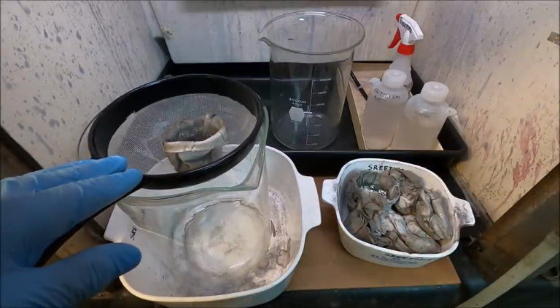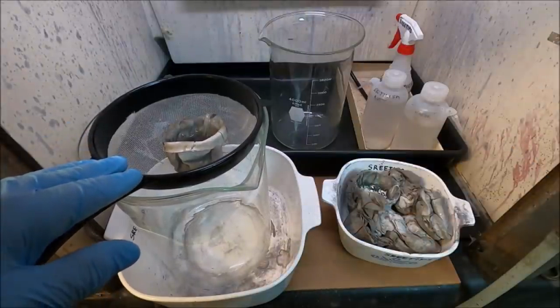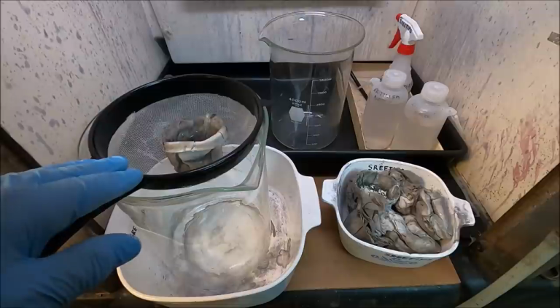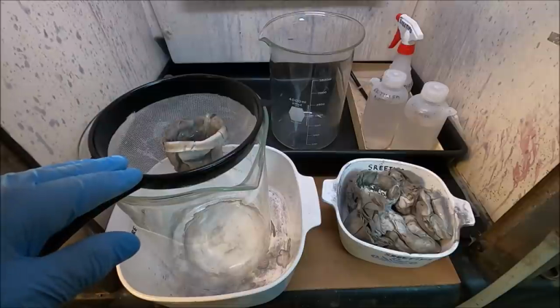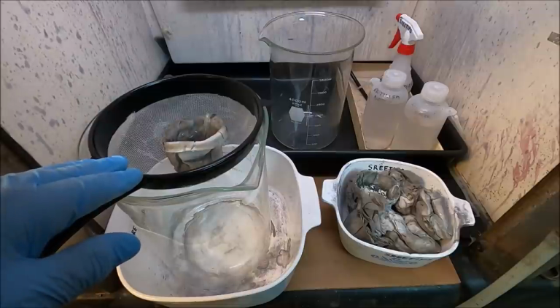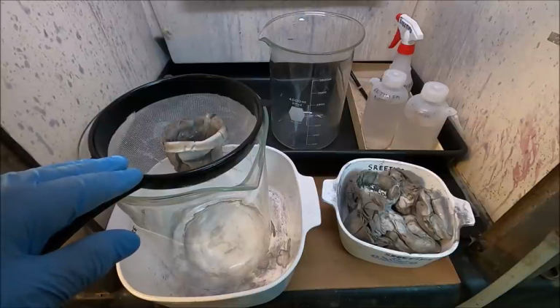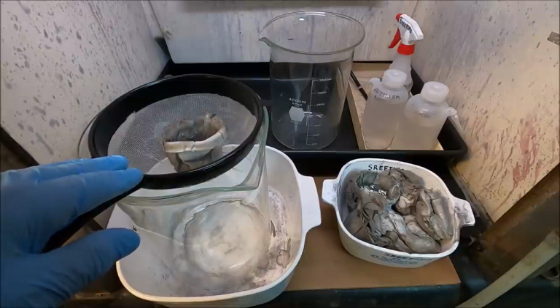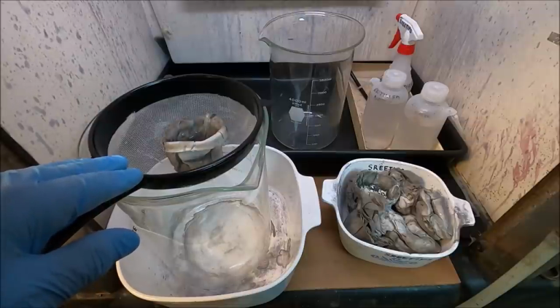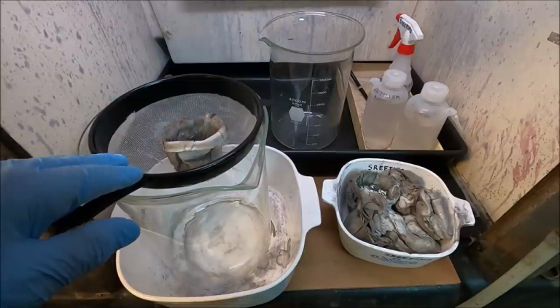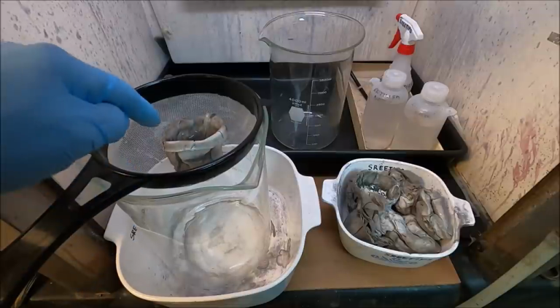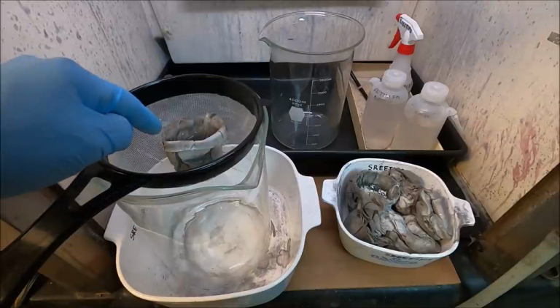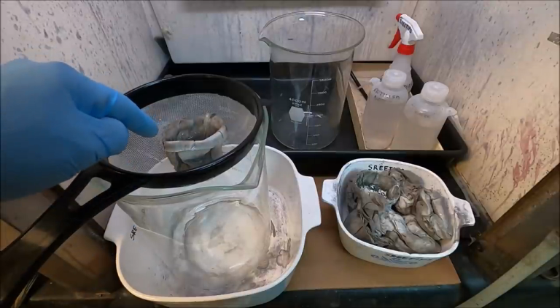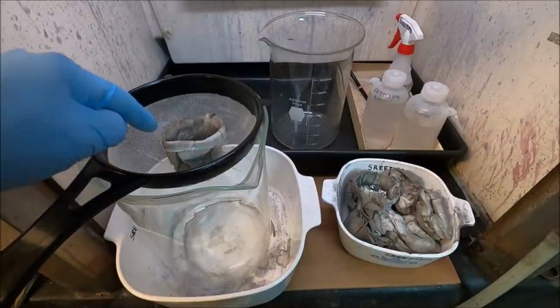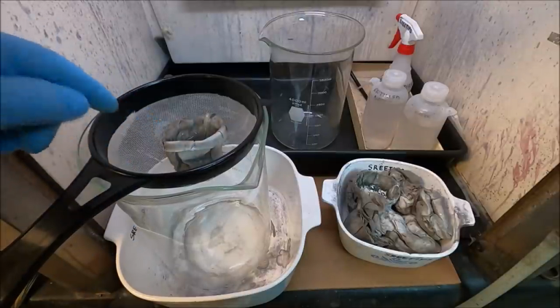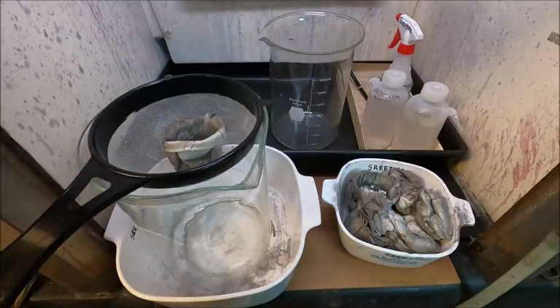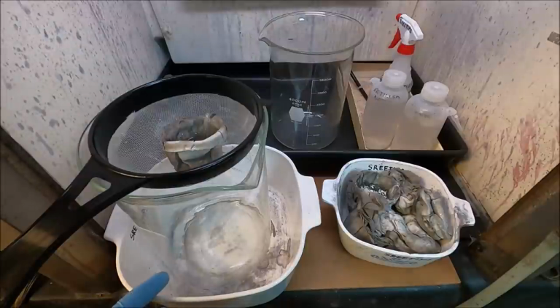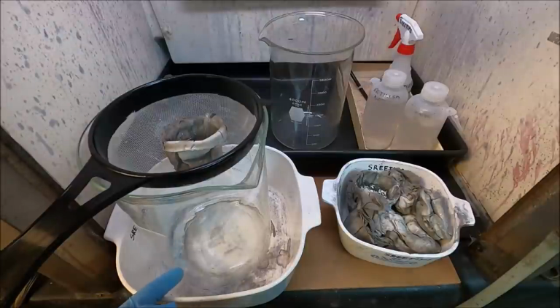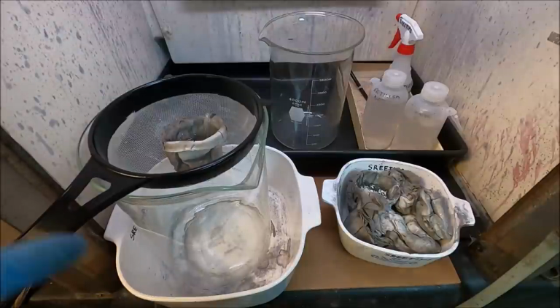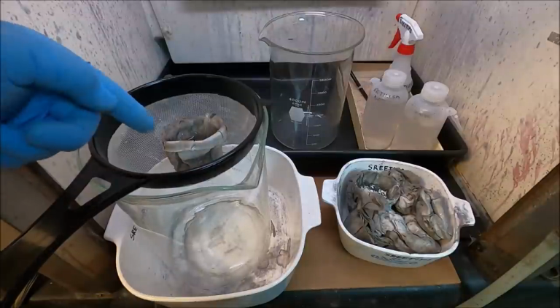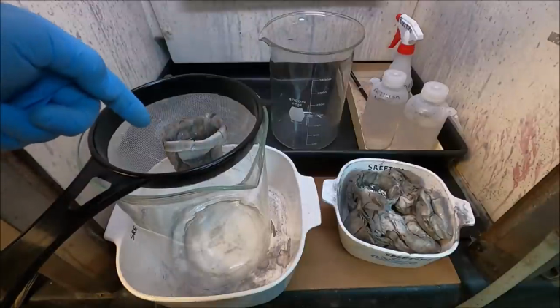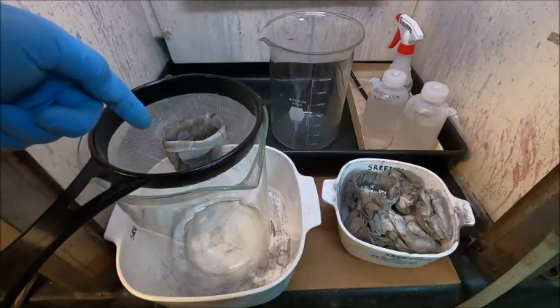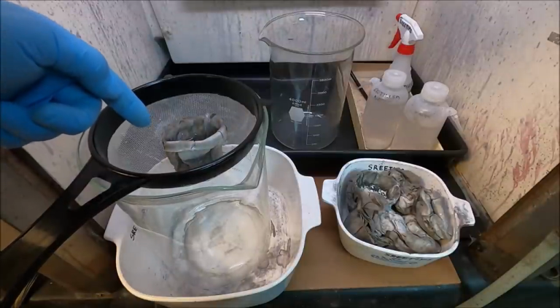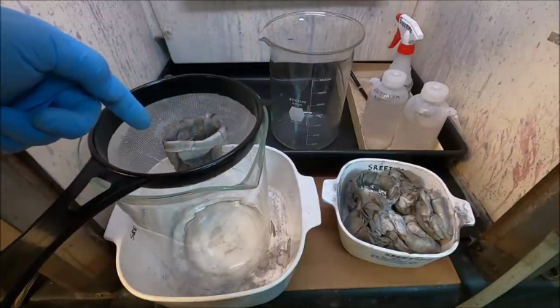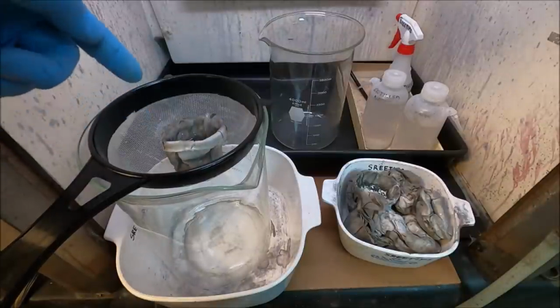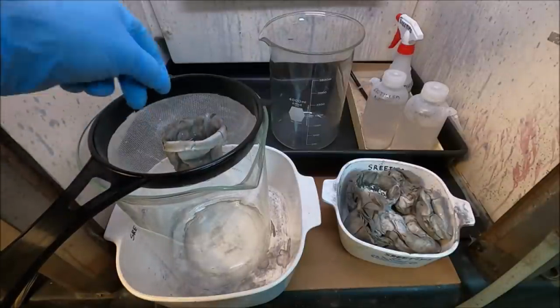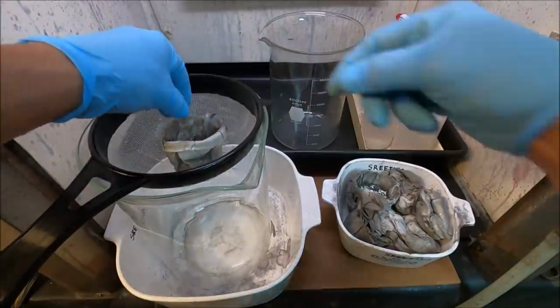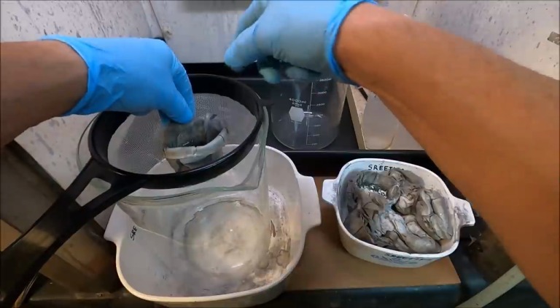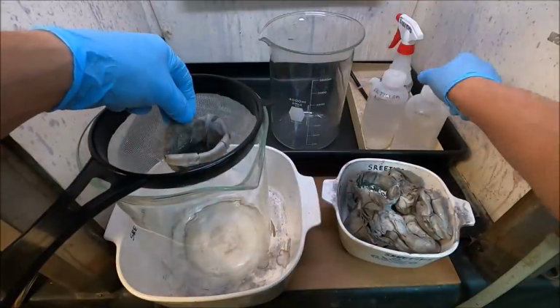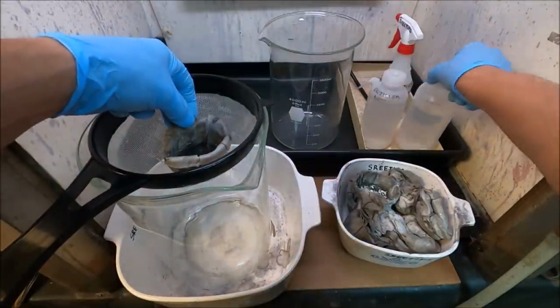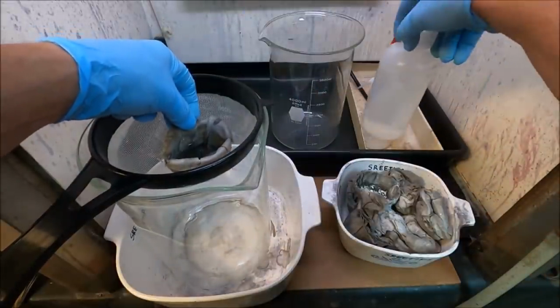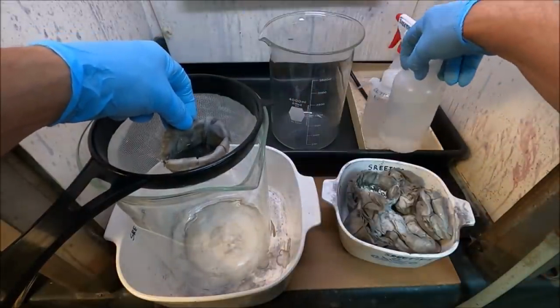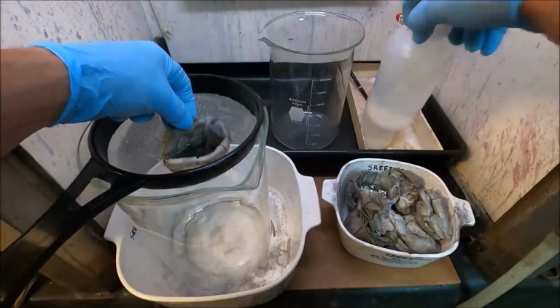This was recommended by one of my viewers. The idea is that if we can catch that silver in the screen, we won't have to dissolve it with the other slimes that are in the filters. So let's take a look here and see what we've got.